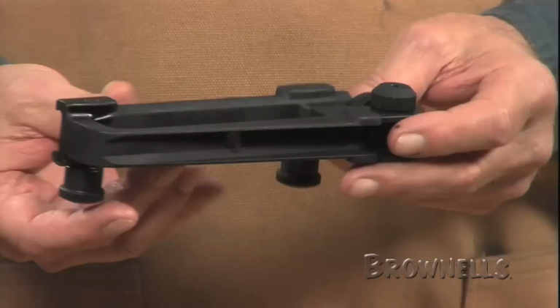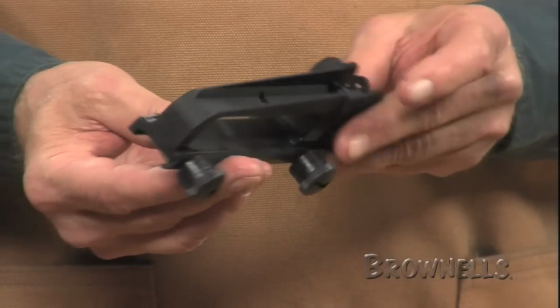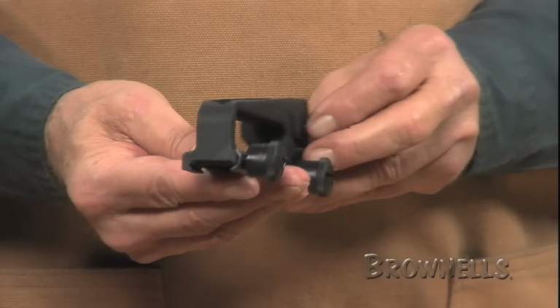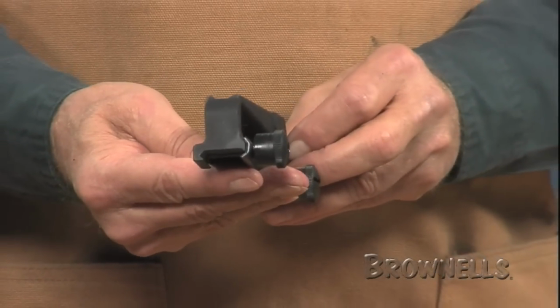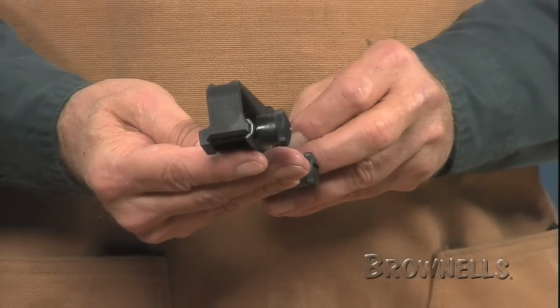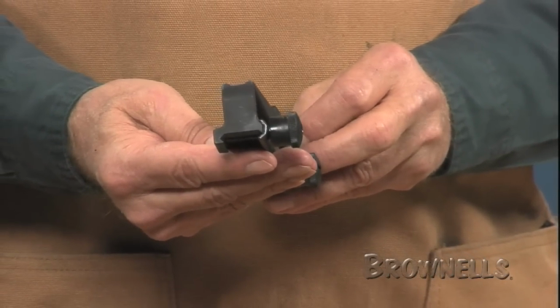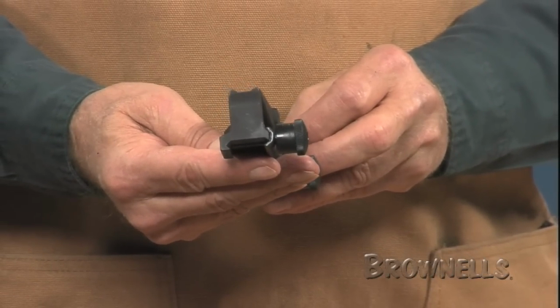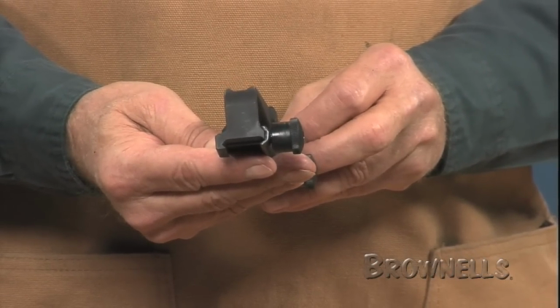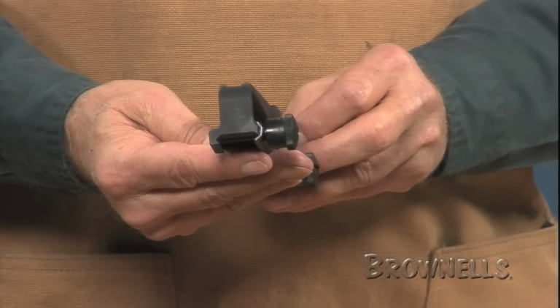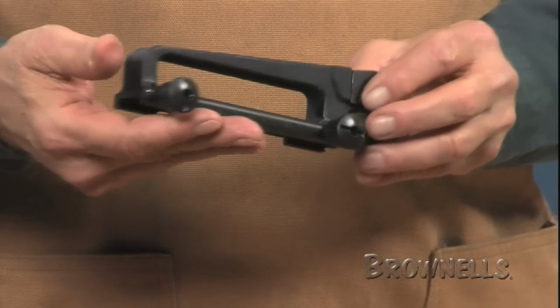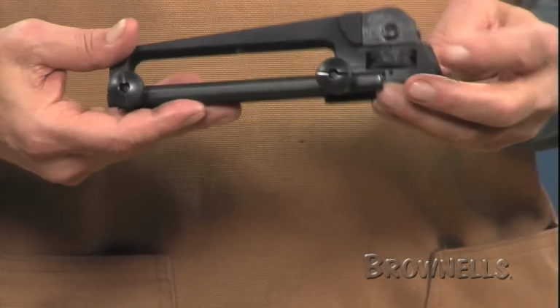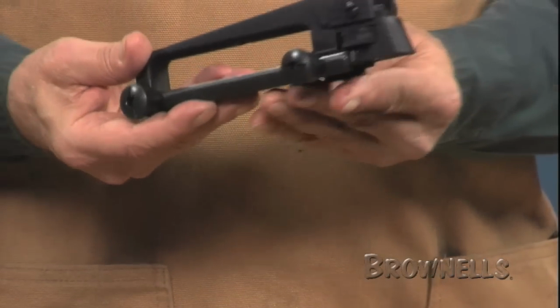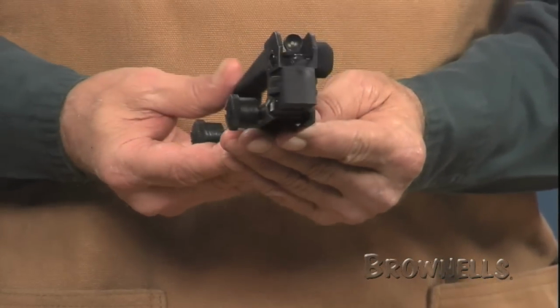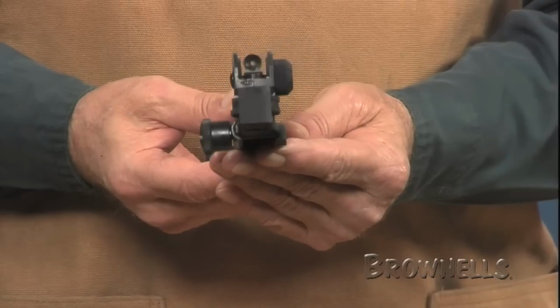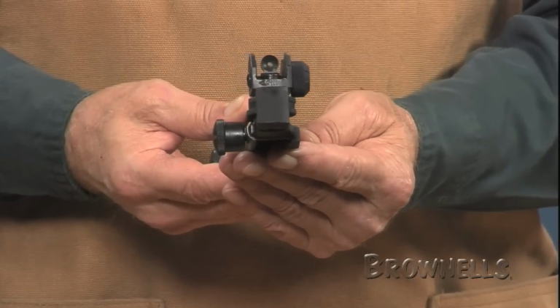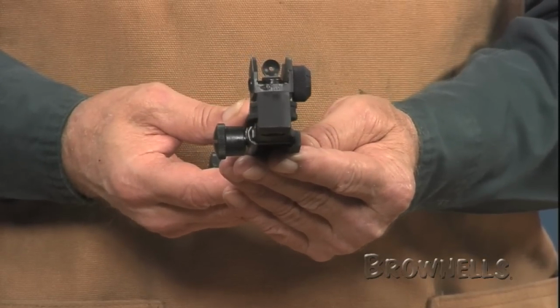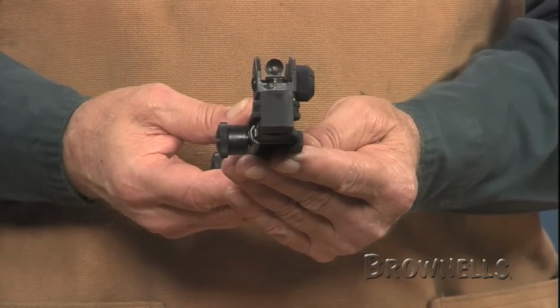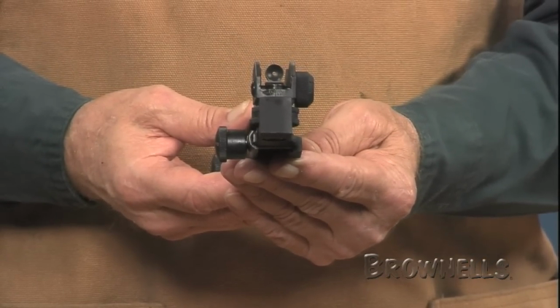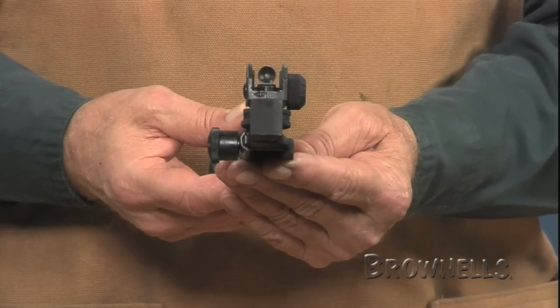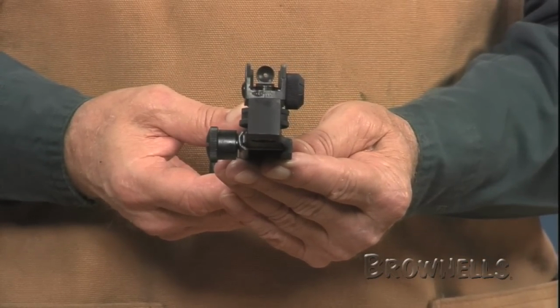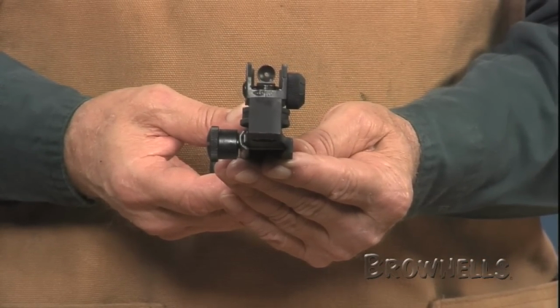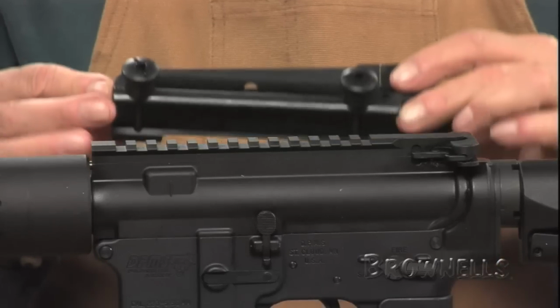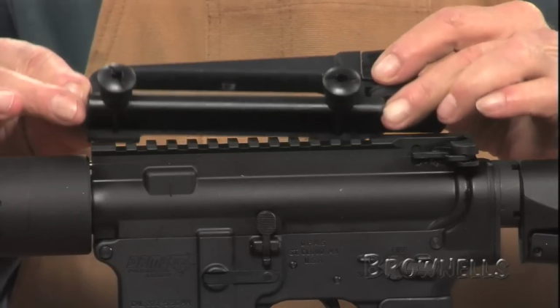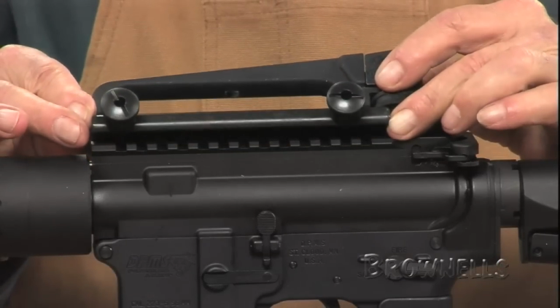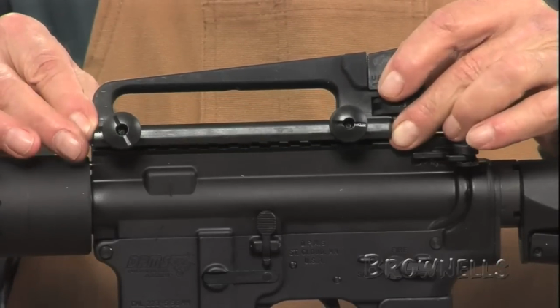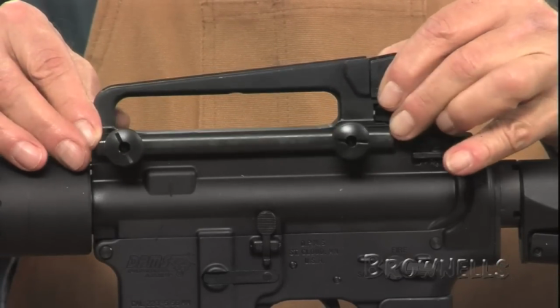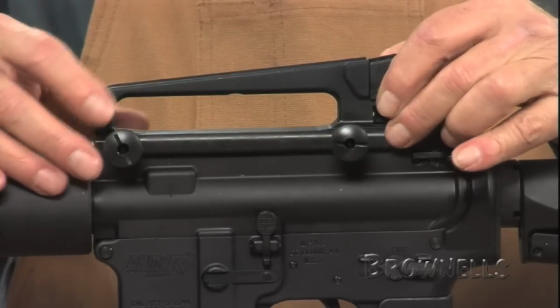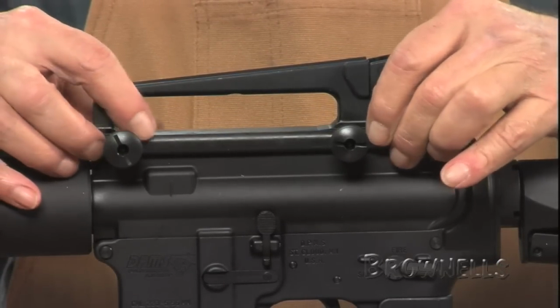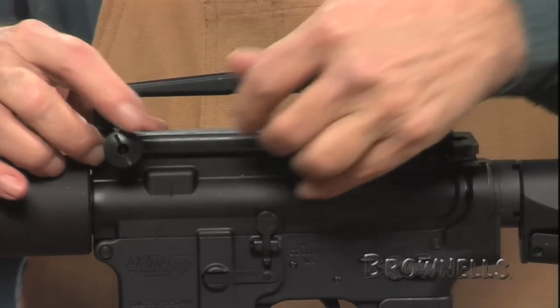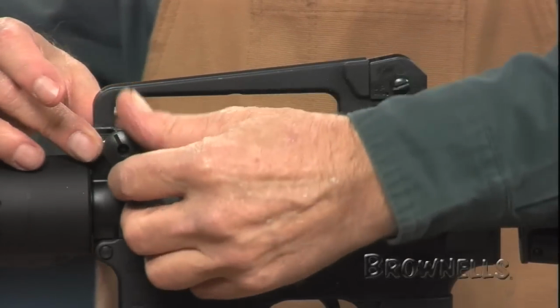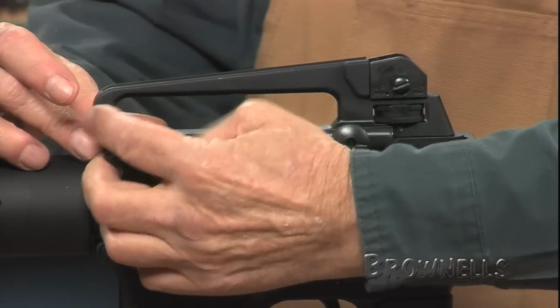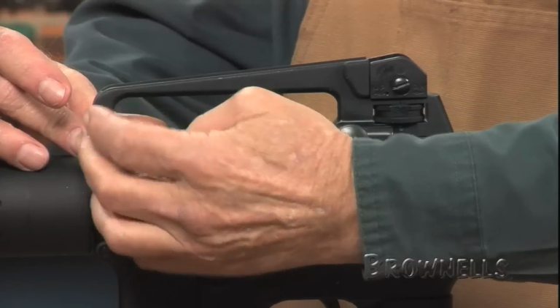A full-length clamping bar with two large slotted thumb nuts installs fast and instantly returns to zero. The Detachable Carry Handle fits all flat-top AR-style rifles and carbines with a Picatinny flat-top receiver.